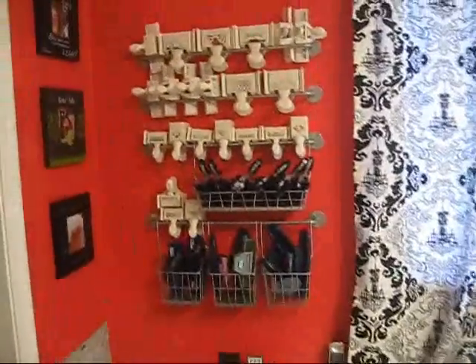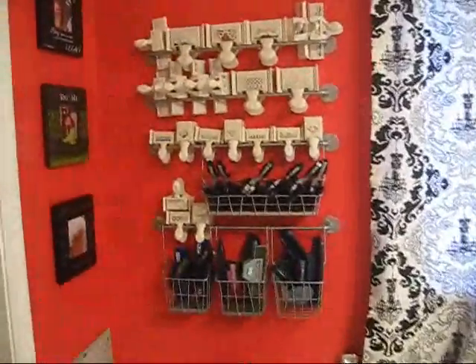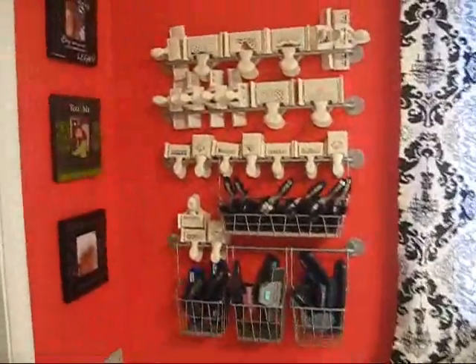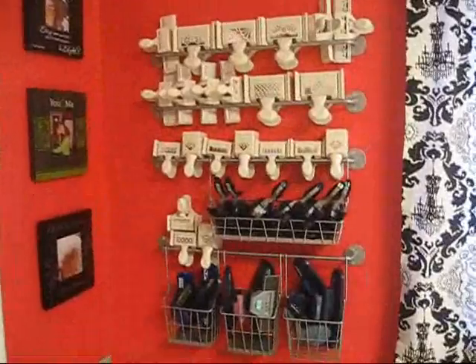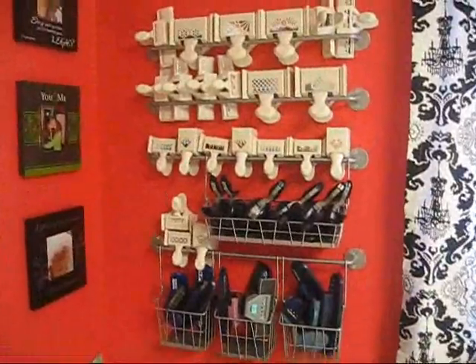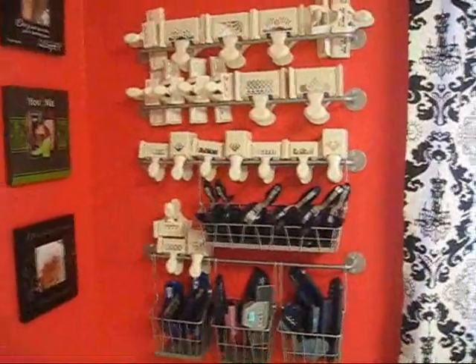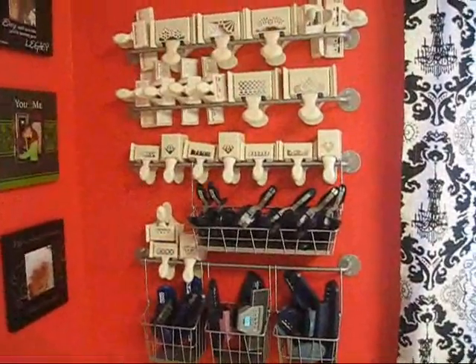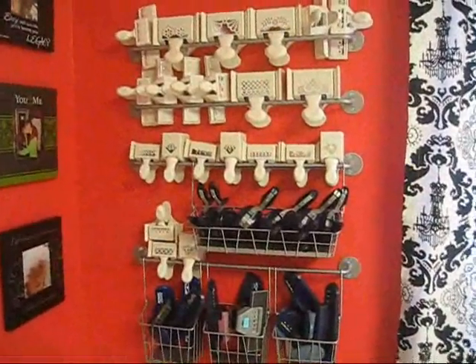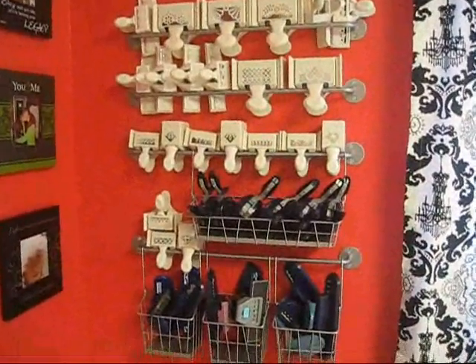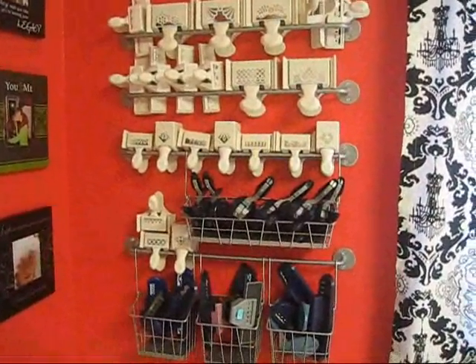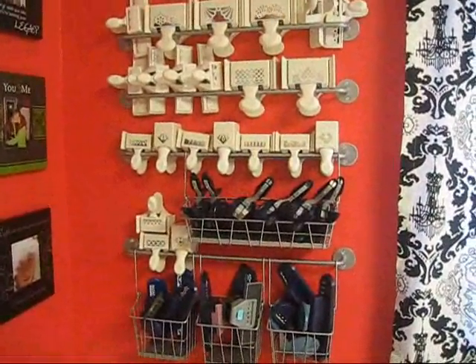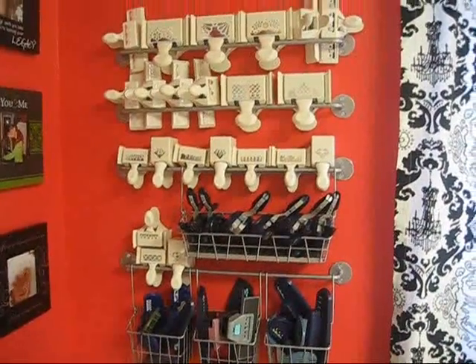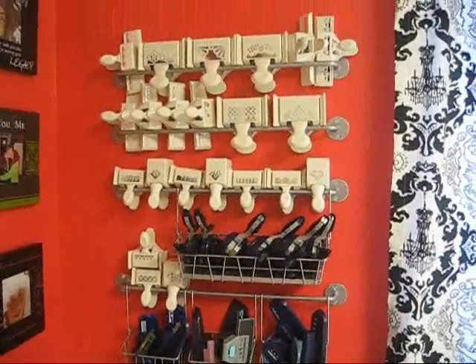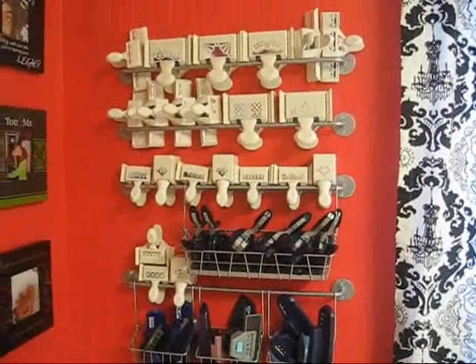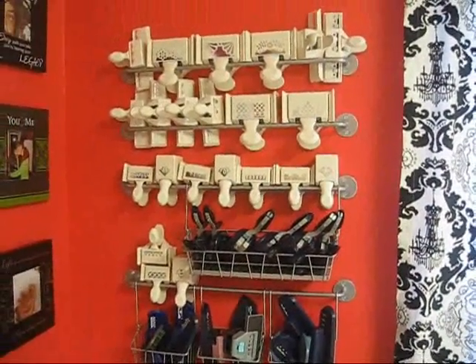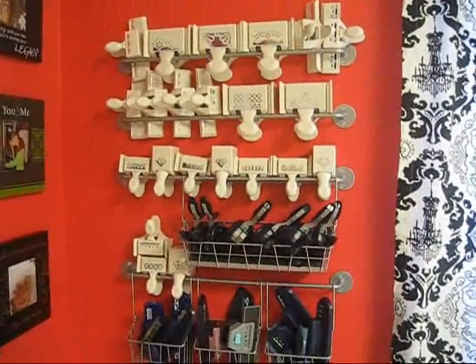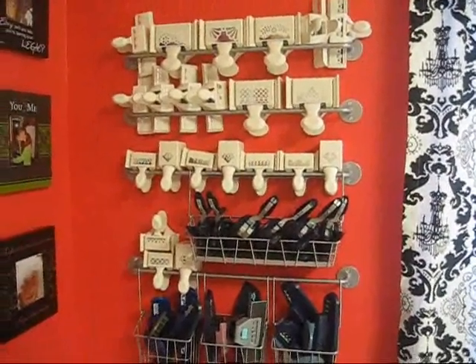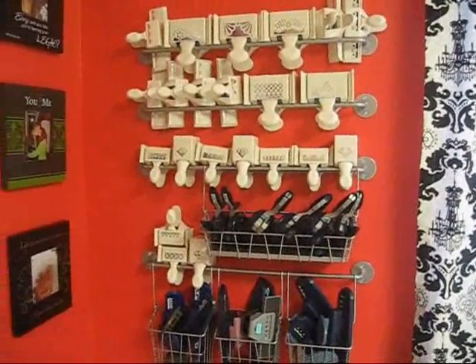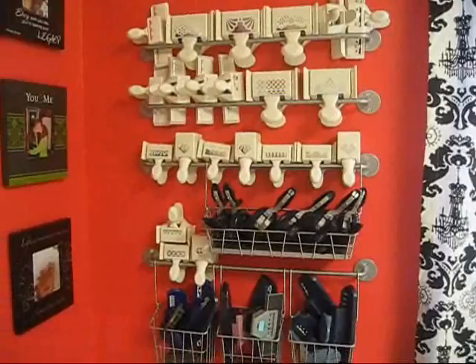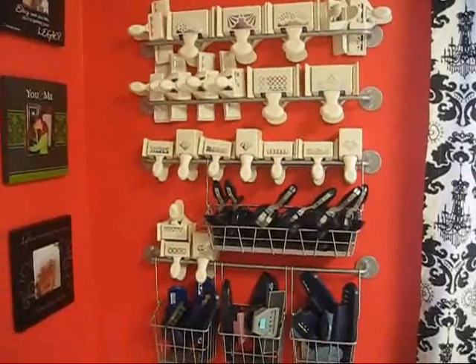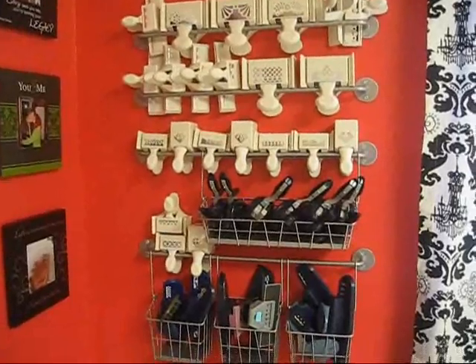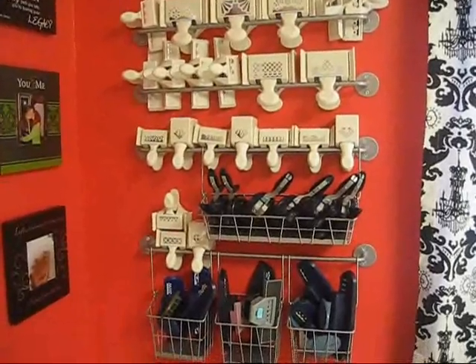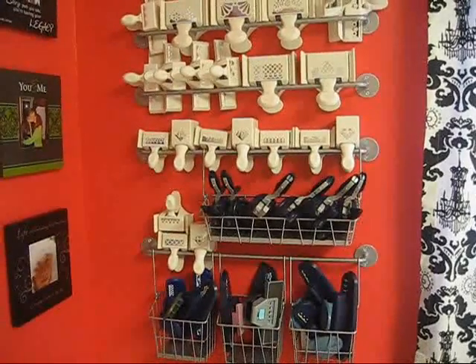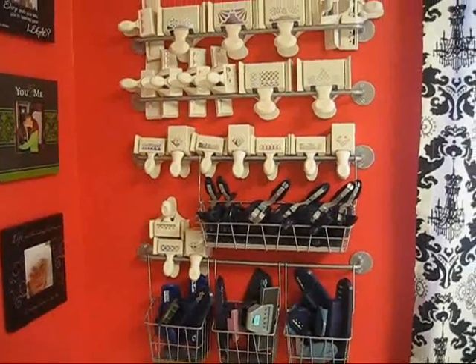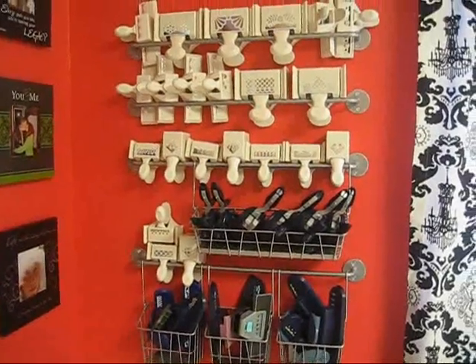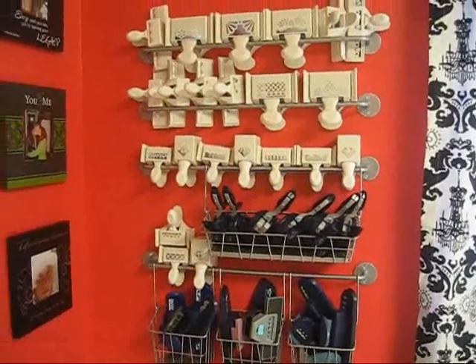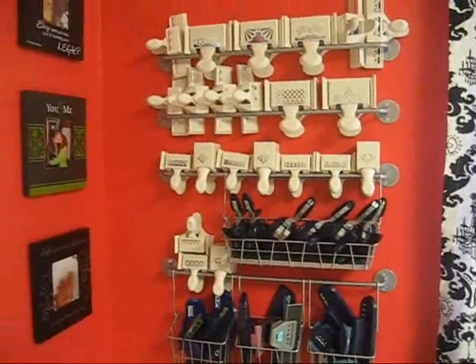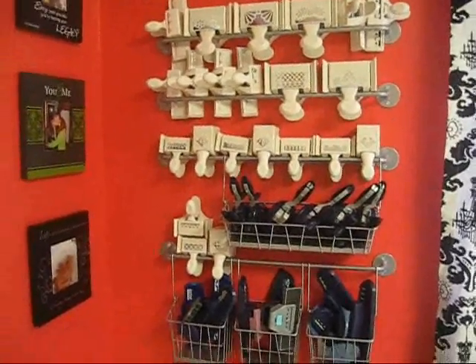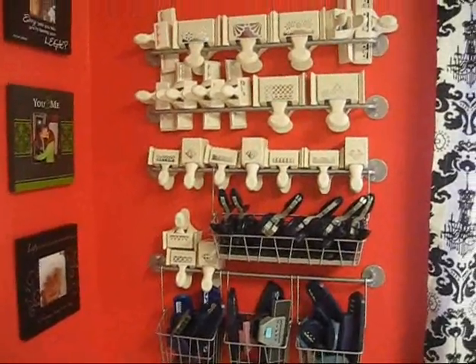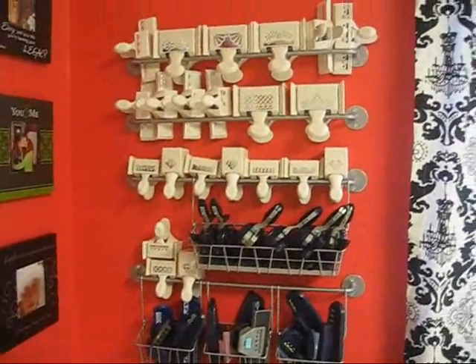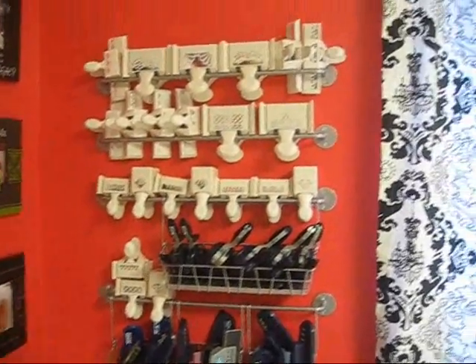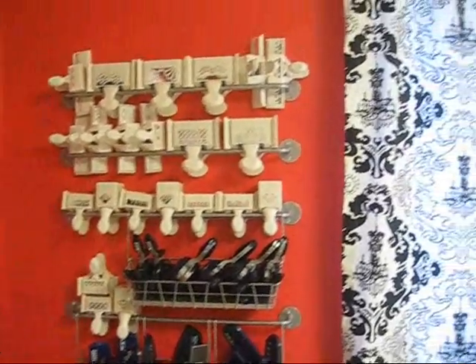These are my punches. Somebody from the Cricut message board had this posted, and I just thought it was brilliant. It's cheap — it cost me like 10 bucks to do it, and I just love it.